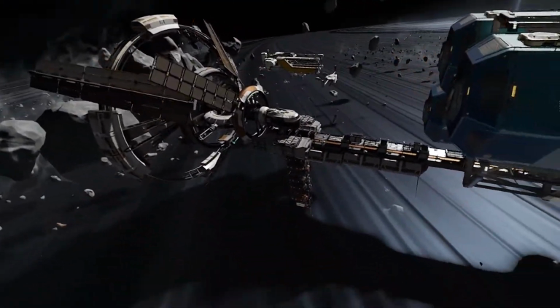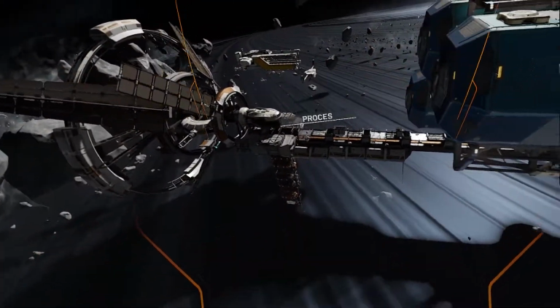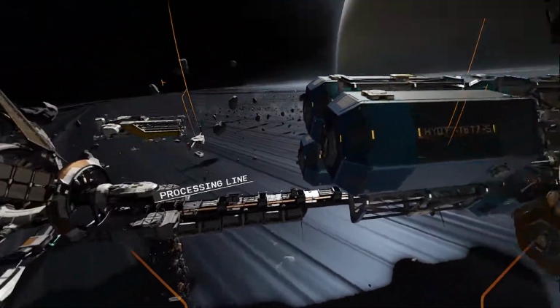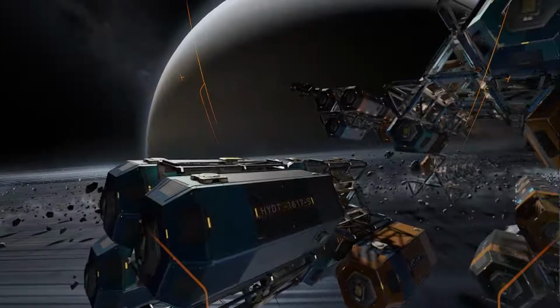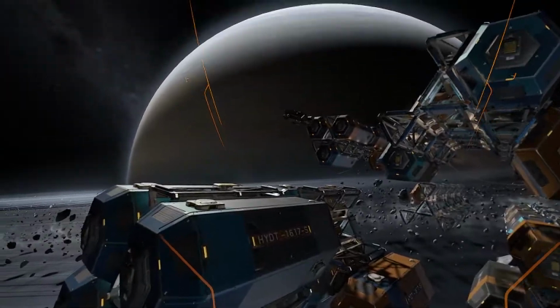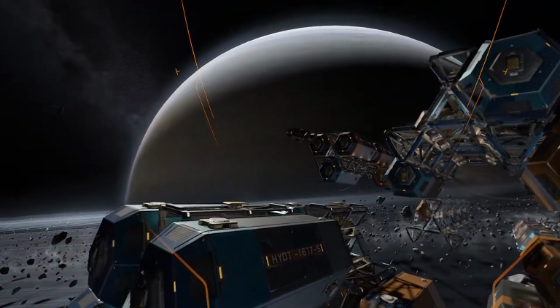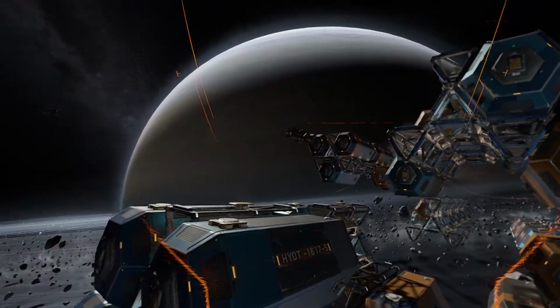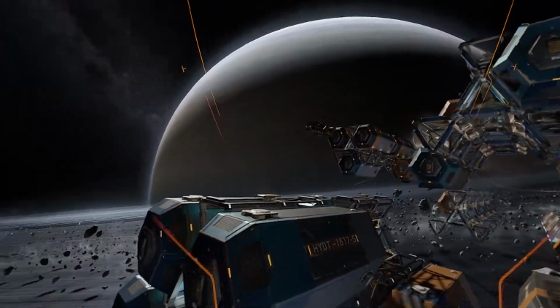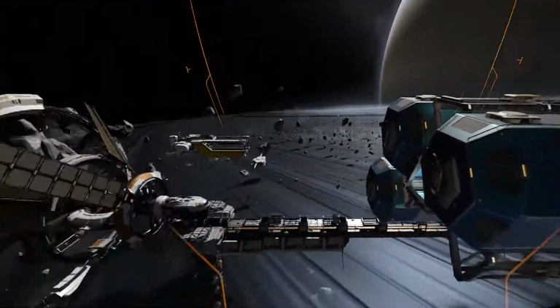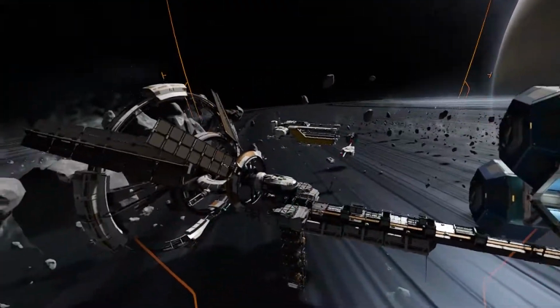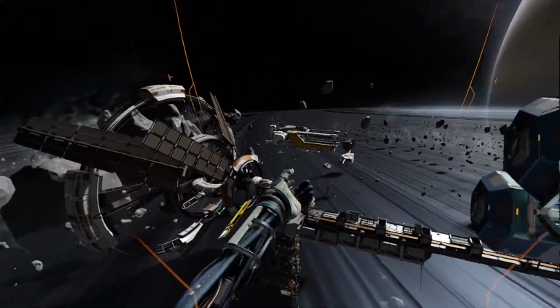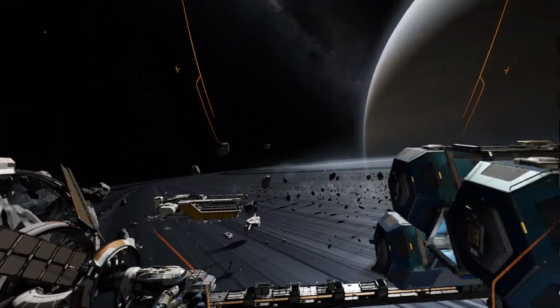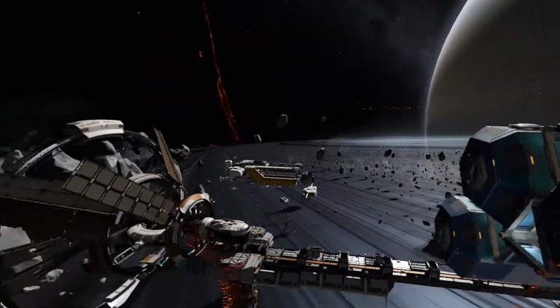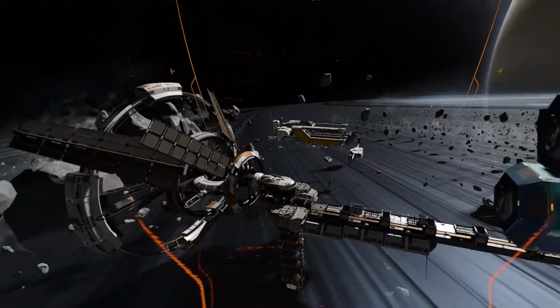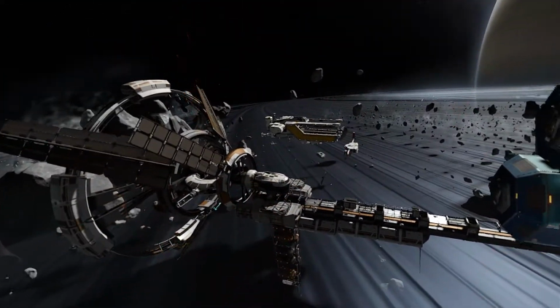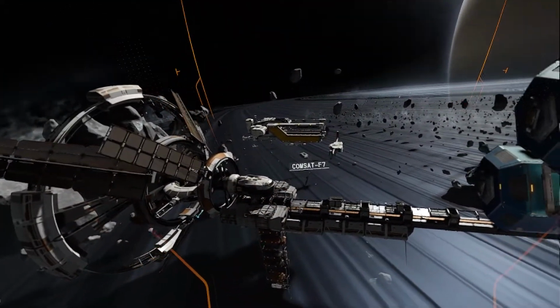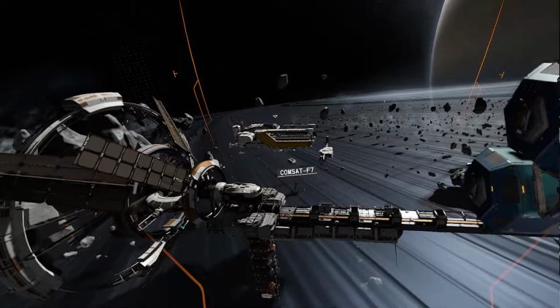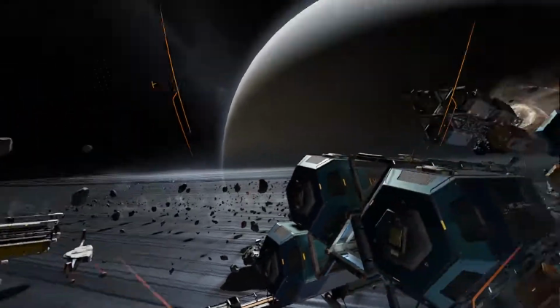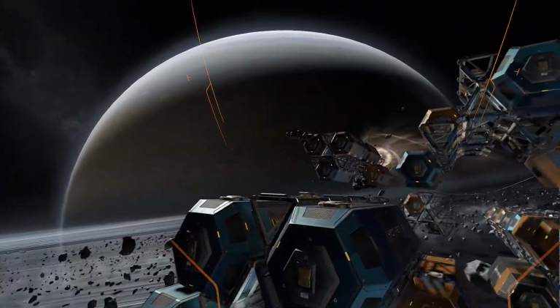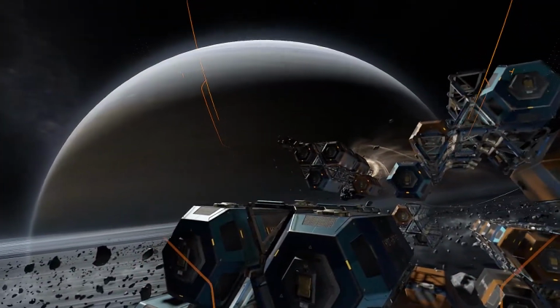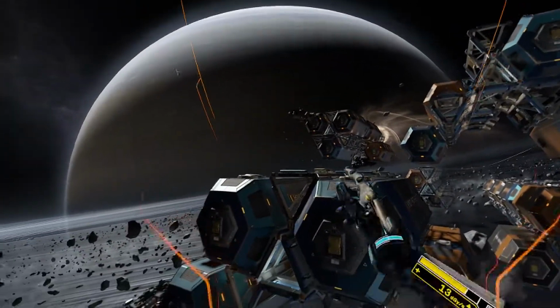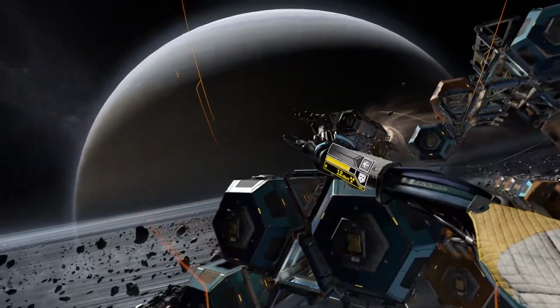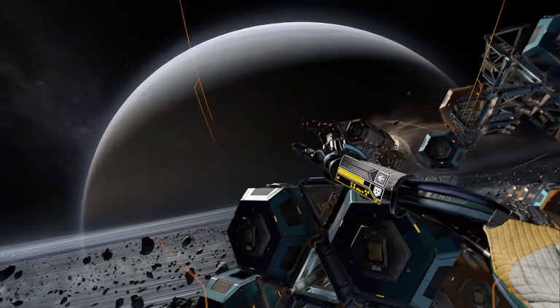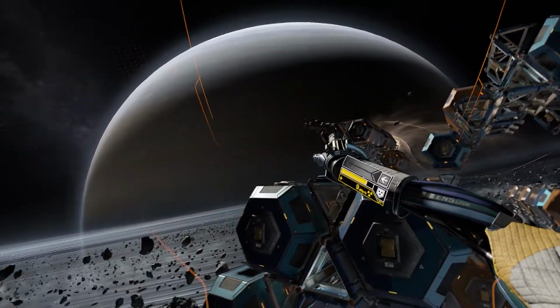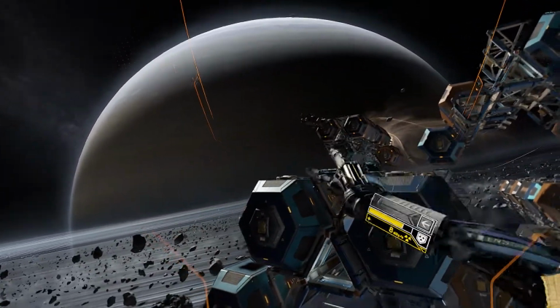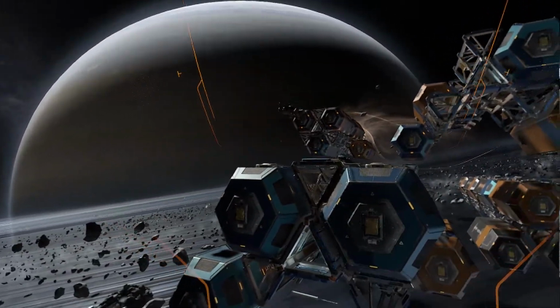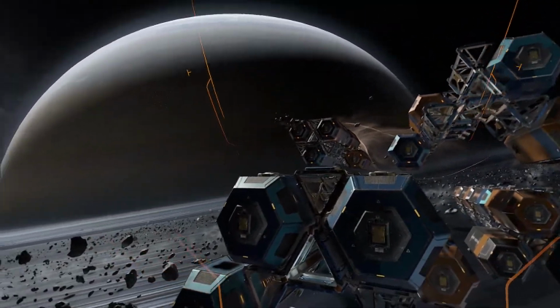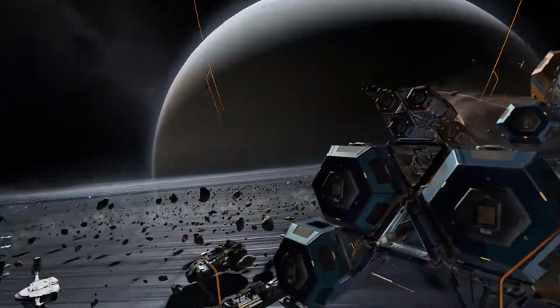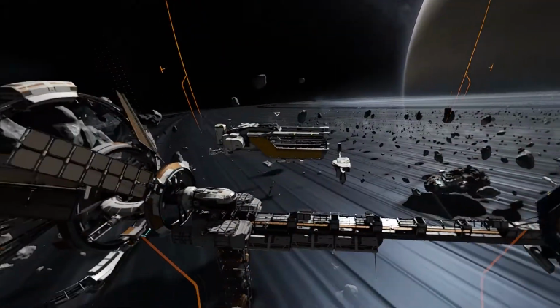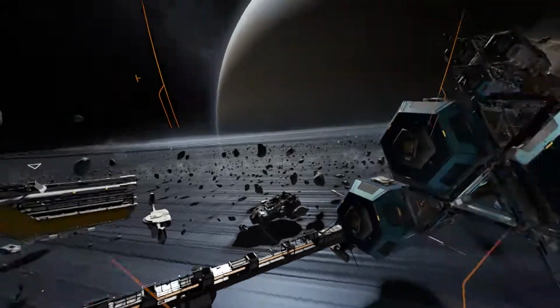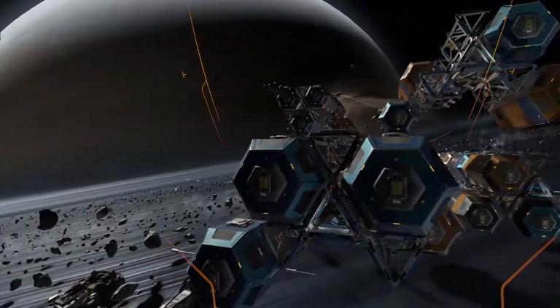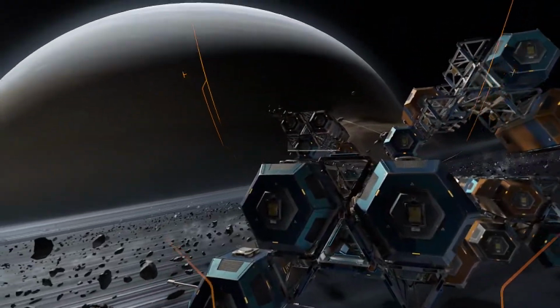Wait, something's wrong. What is it? I've got a Fury right here but I can't get the Fury transport to decouple from the container on the upper rack. I can blow the manual override on the Fury's hitch. Standby — I'll make my way up there now.